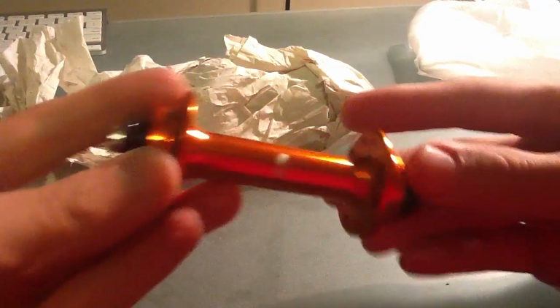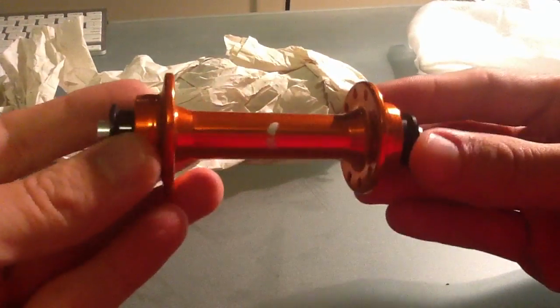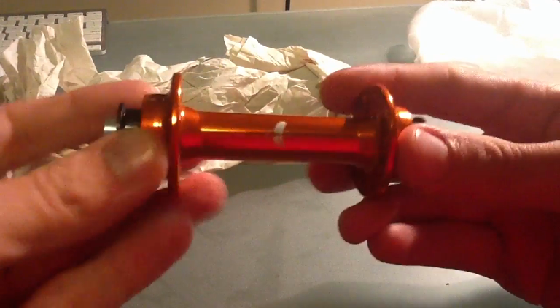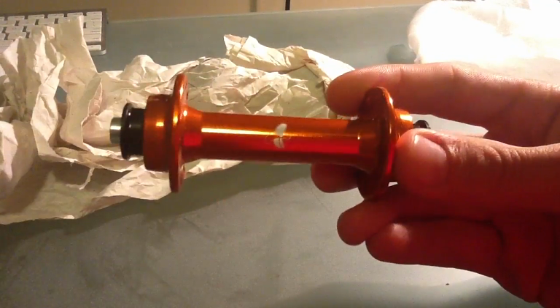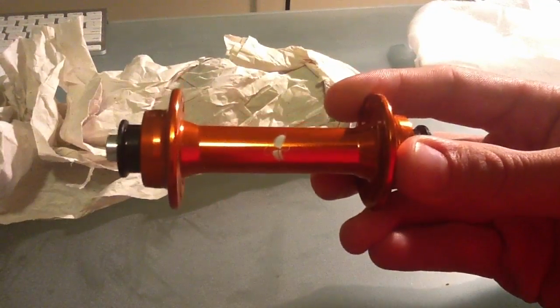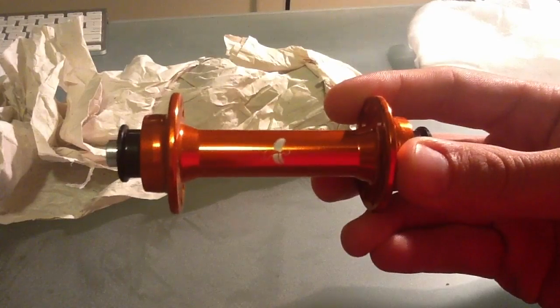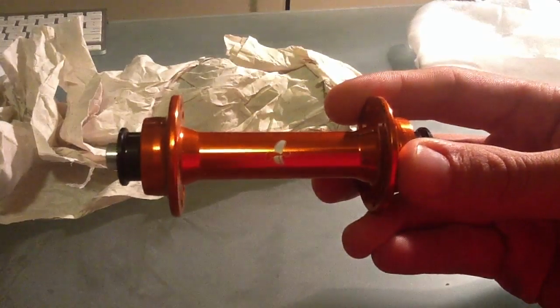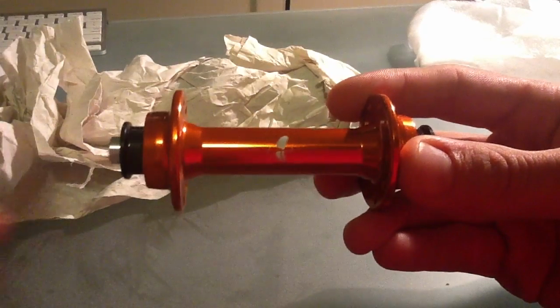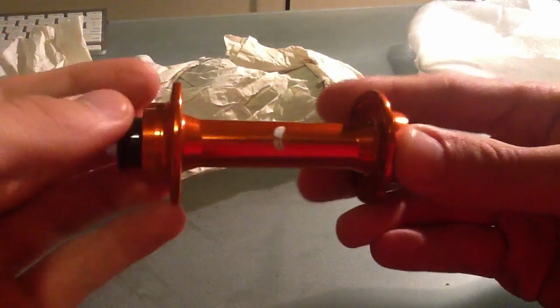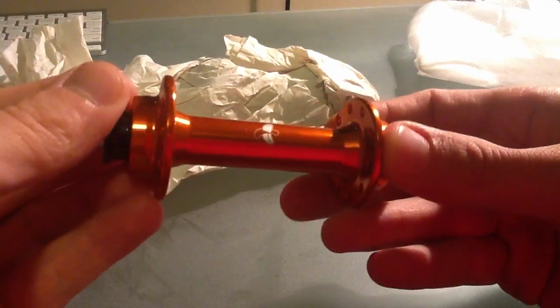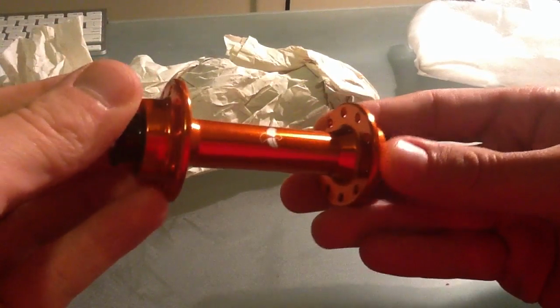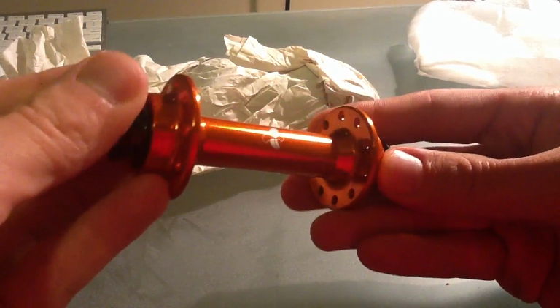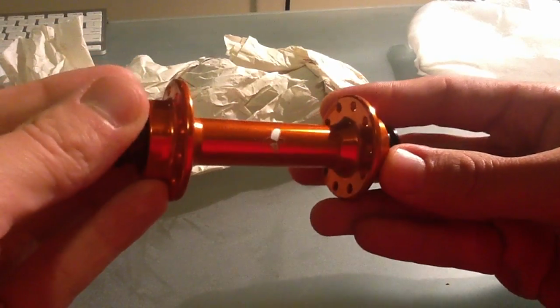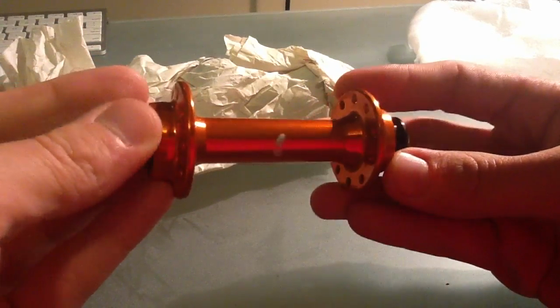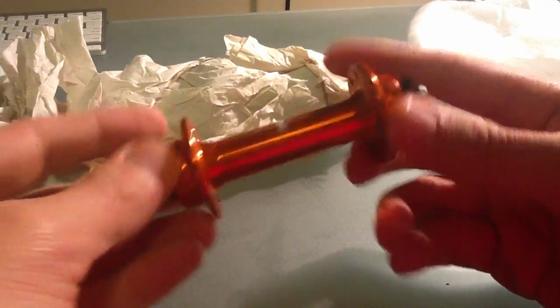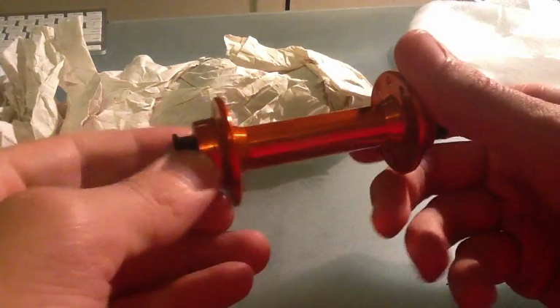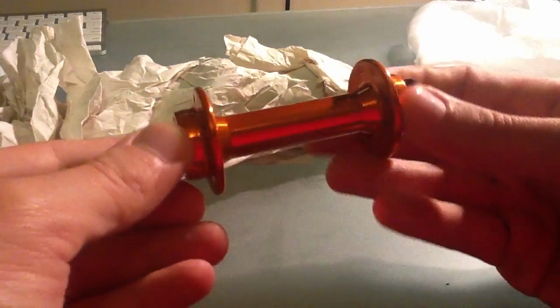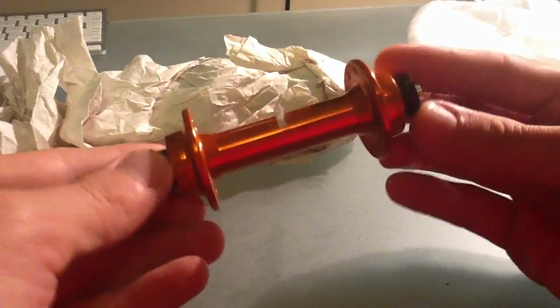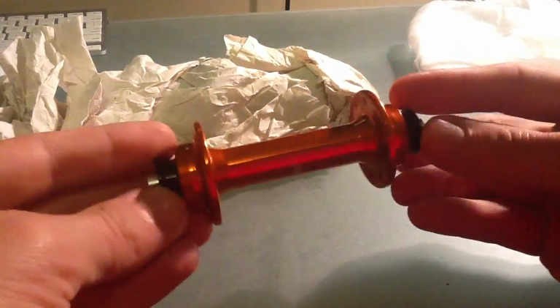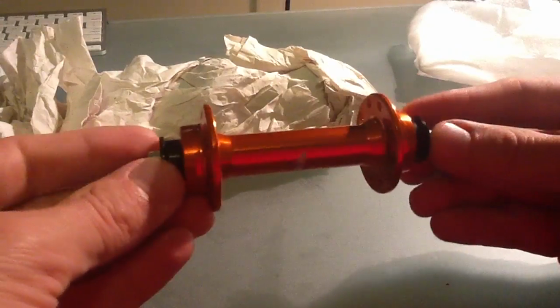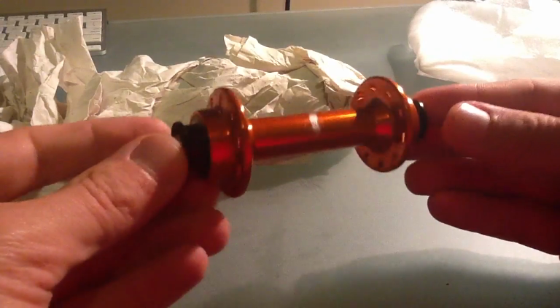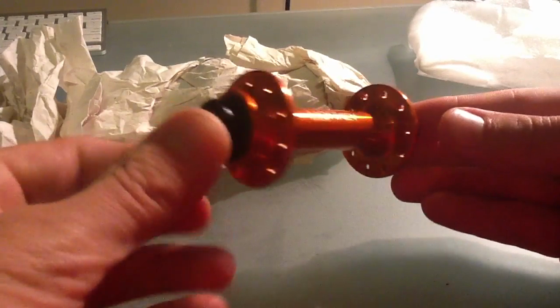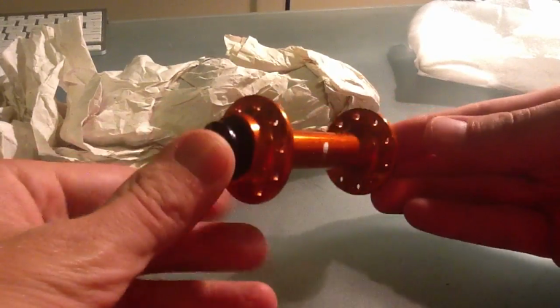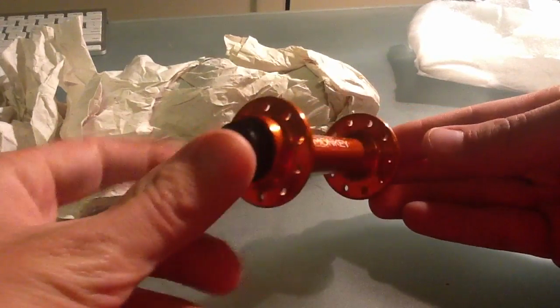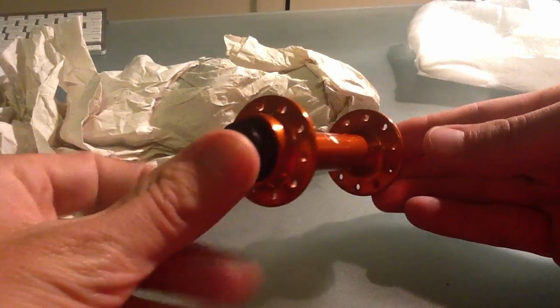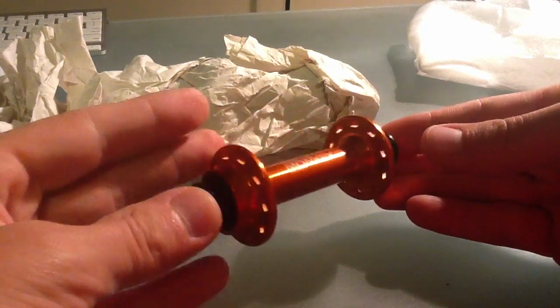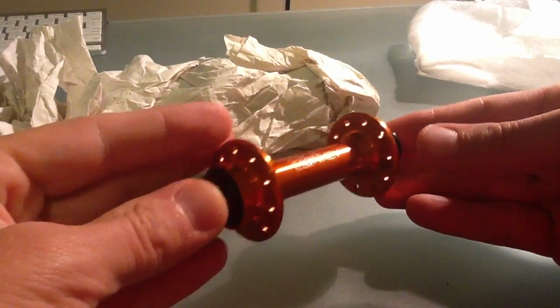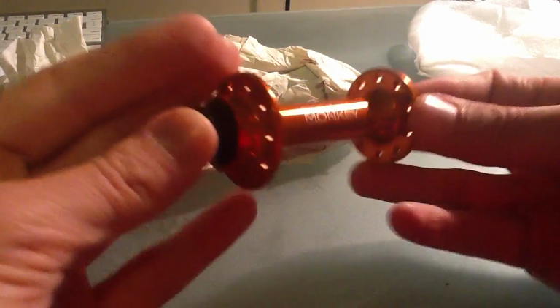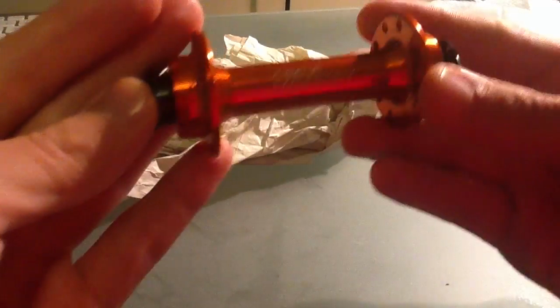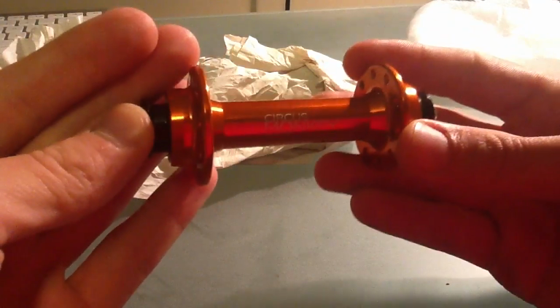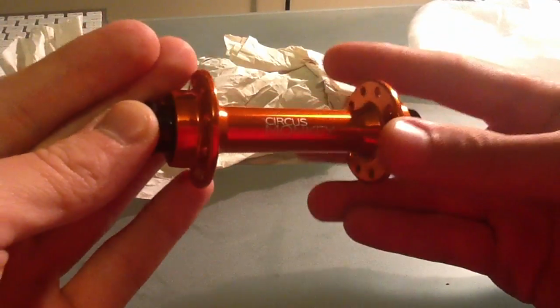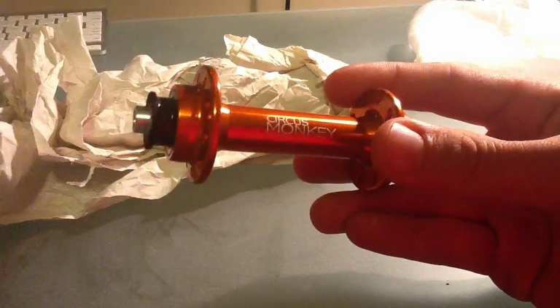If this looks familiar to you, this is the Circus Monkey logo — little banana. This is a front hub, I got them in burnt orange. There's the other logo, Circus Monkey.